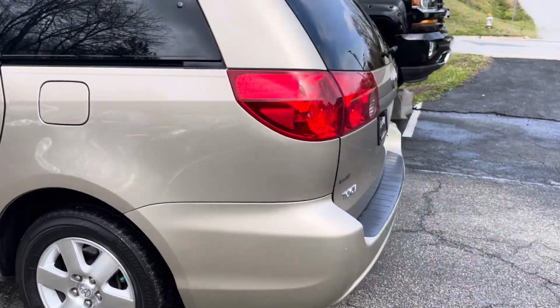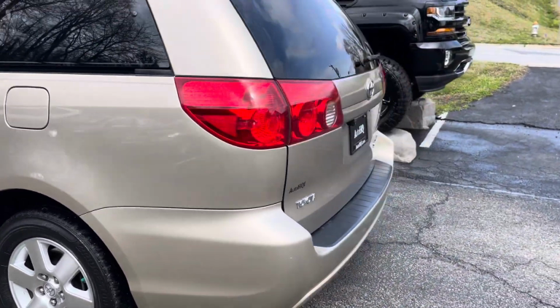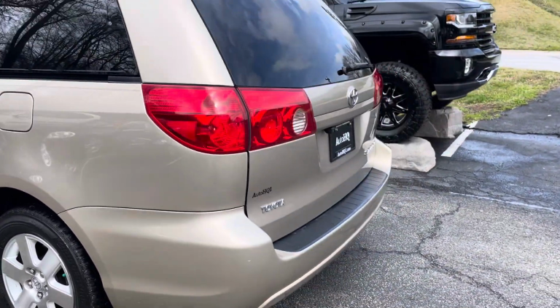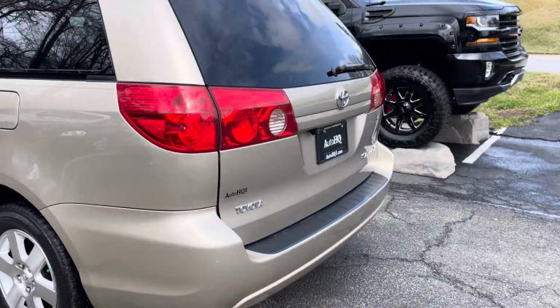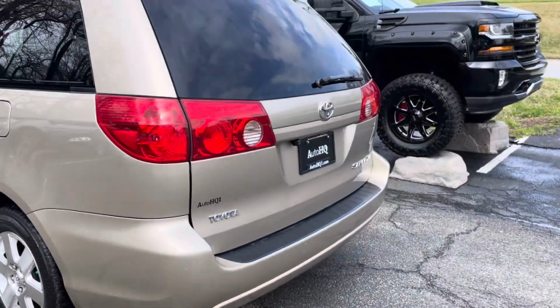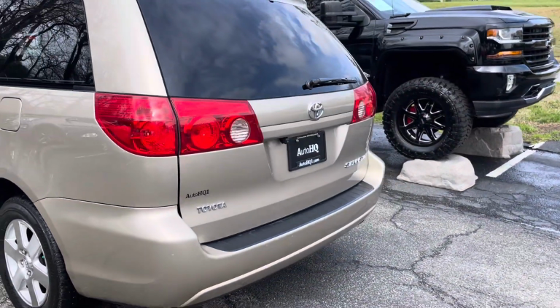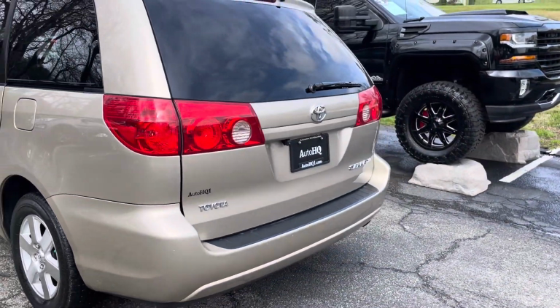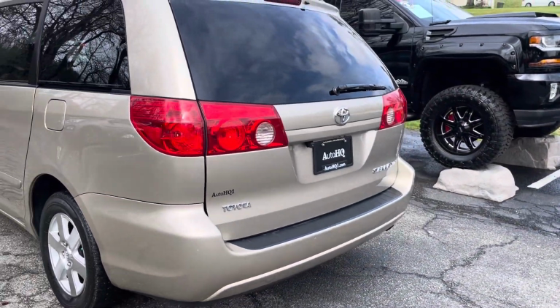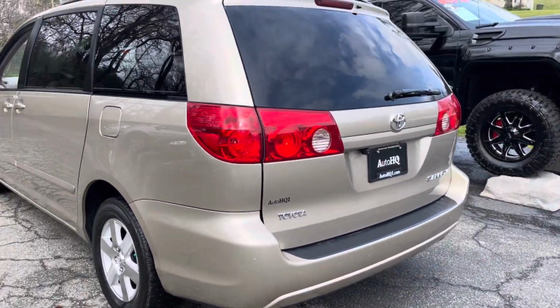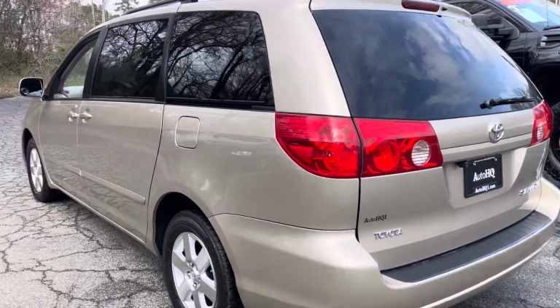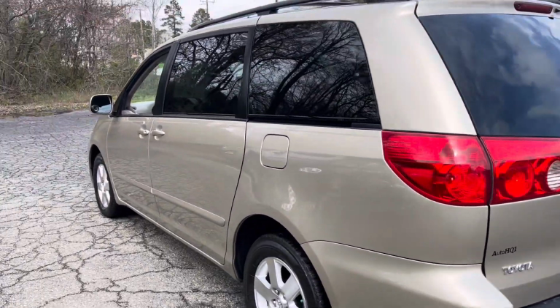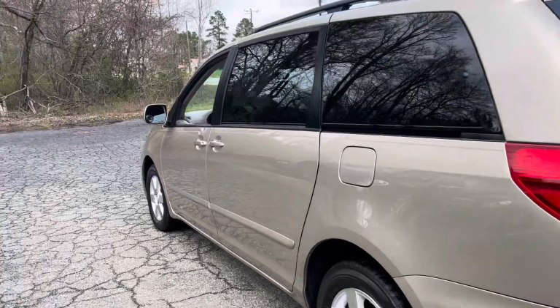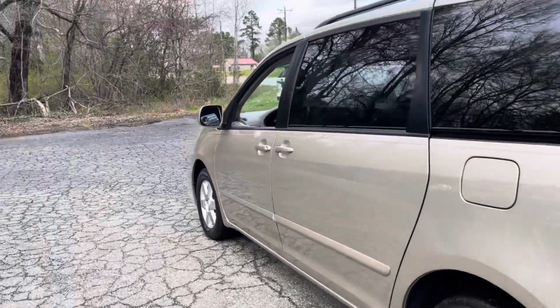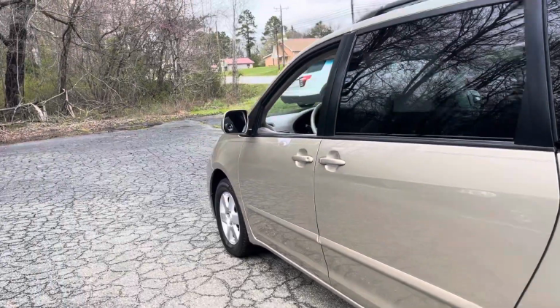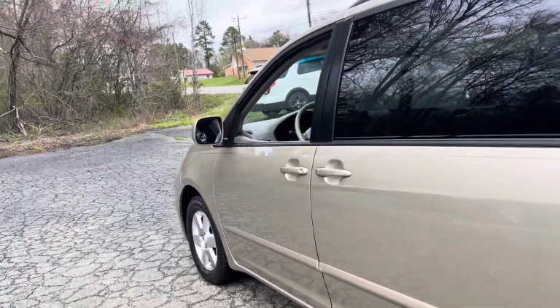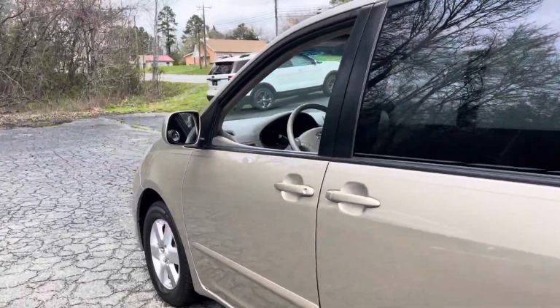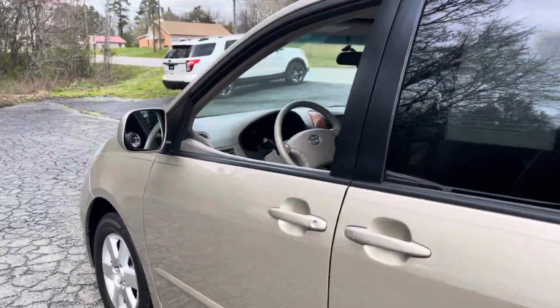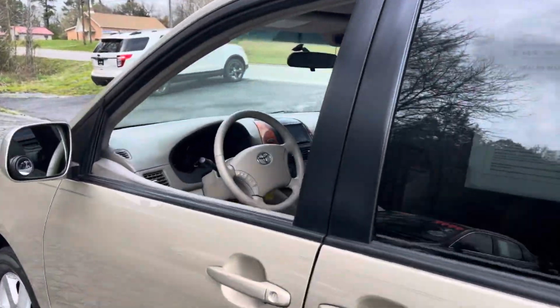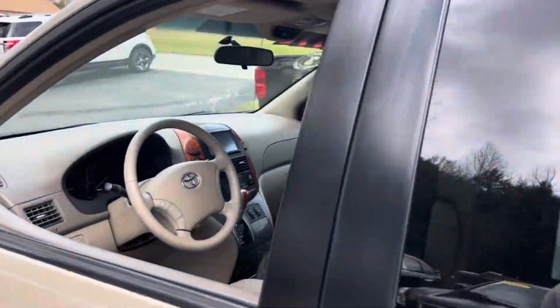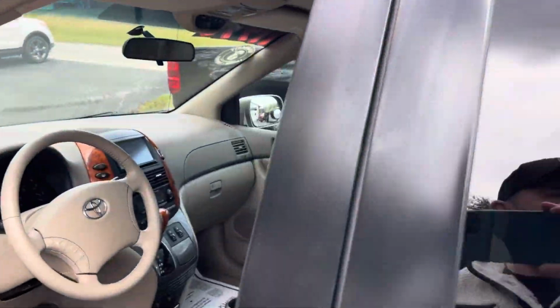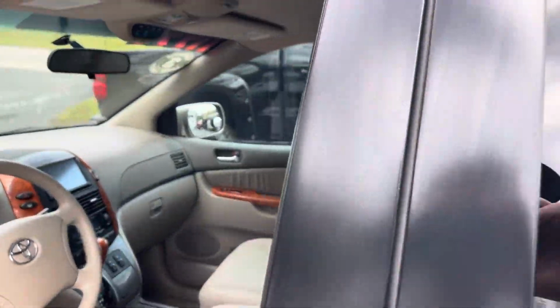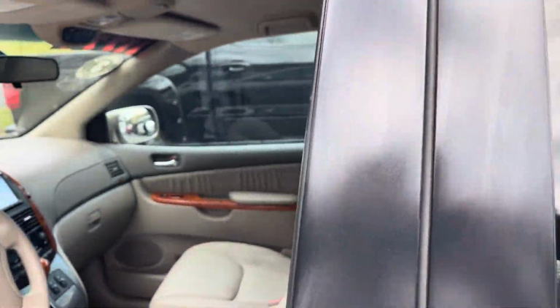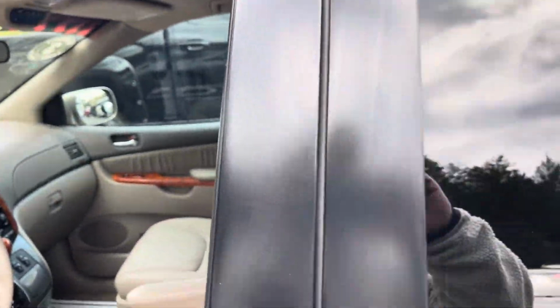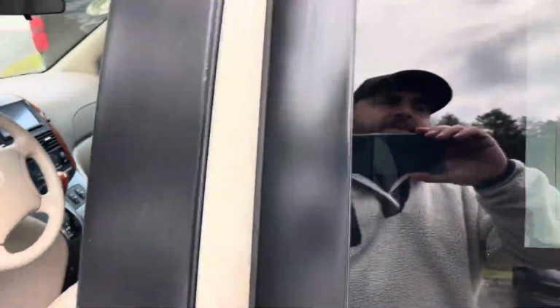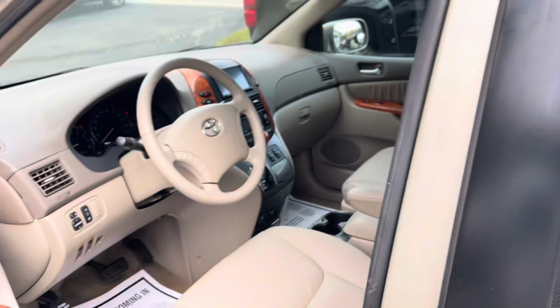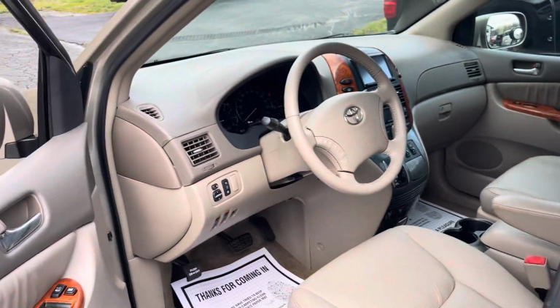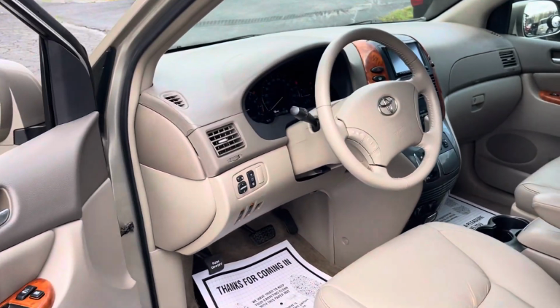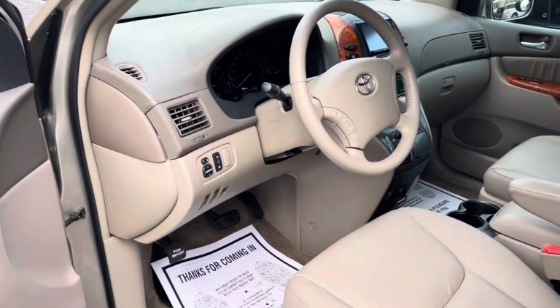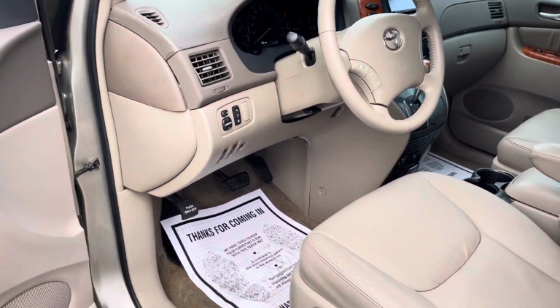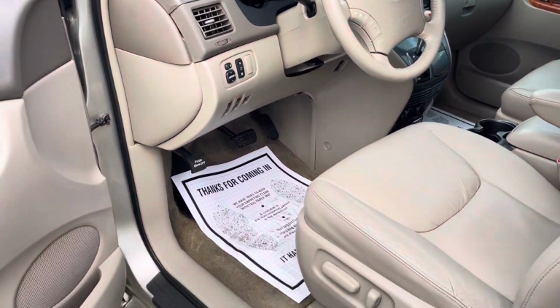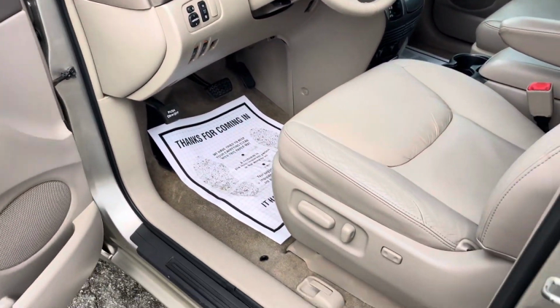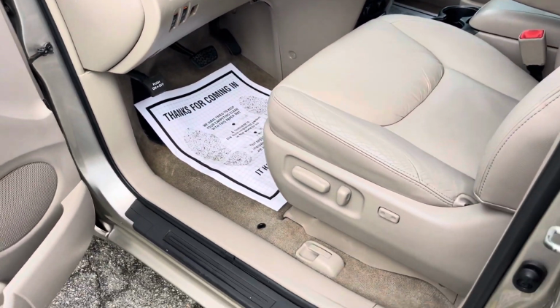Nice gold color. We got the backup camera put on there, ready to go guys. Only 132,000 miles, asking $11,998 for this thing. Super nice.